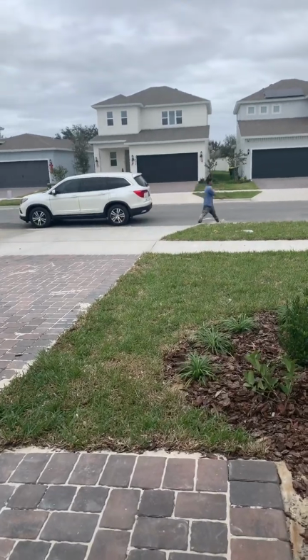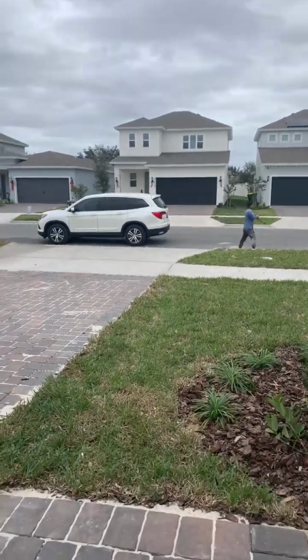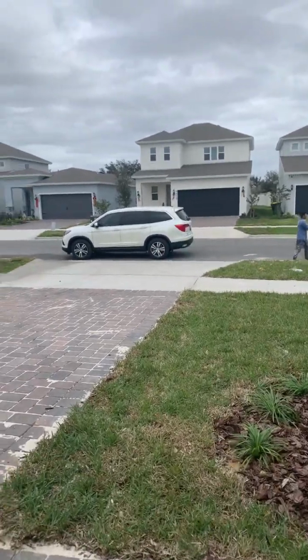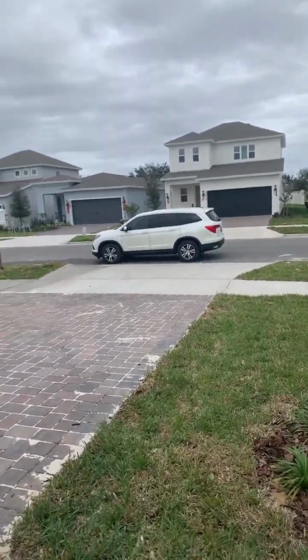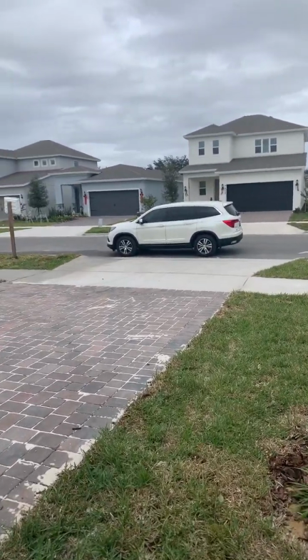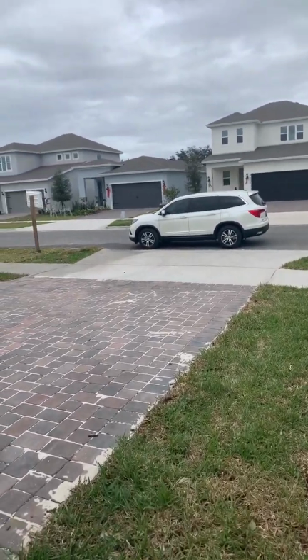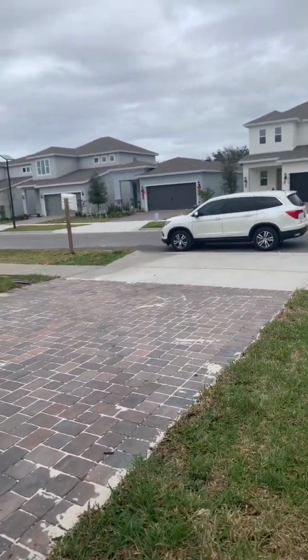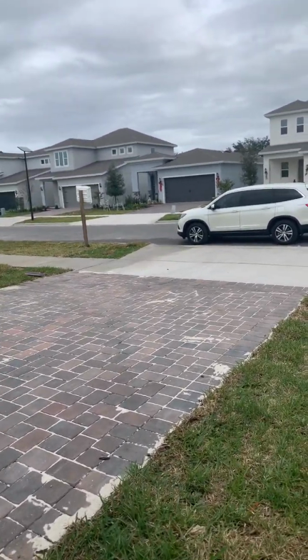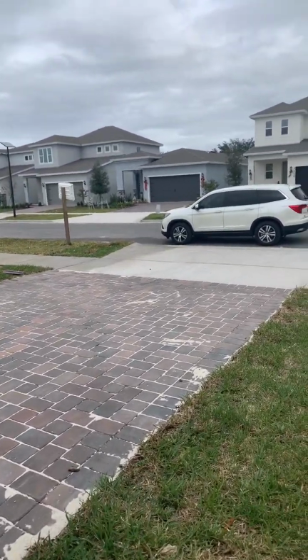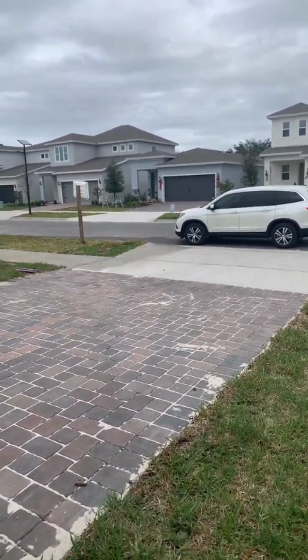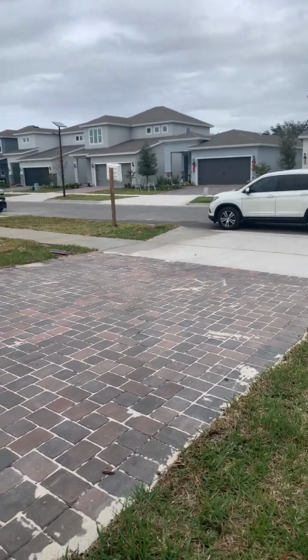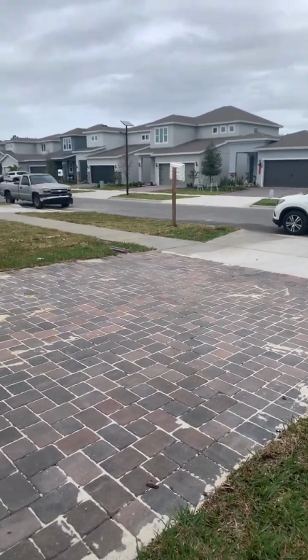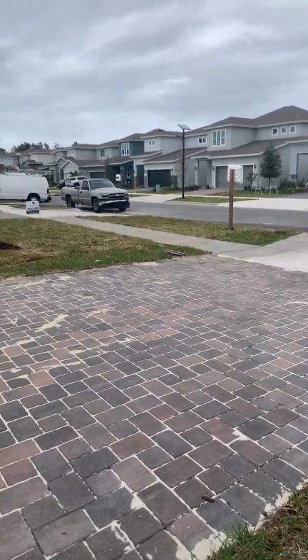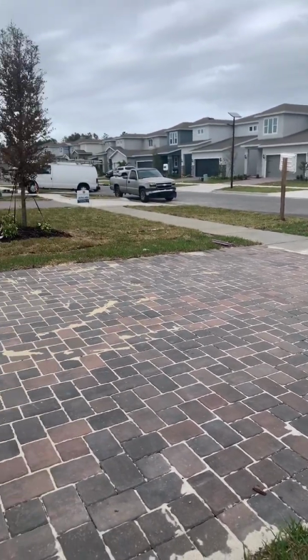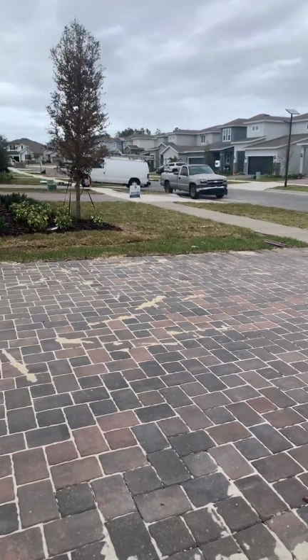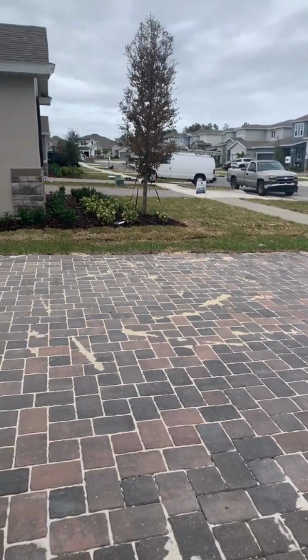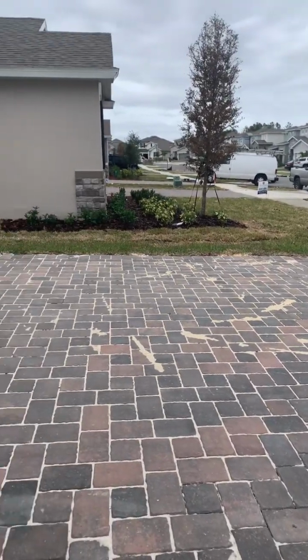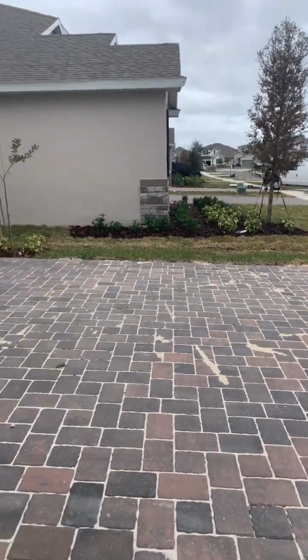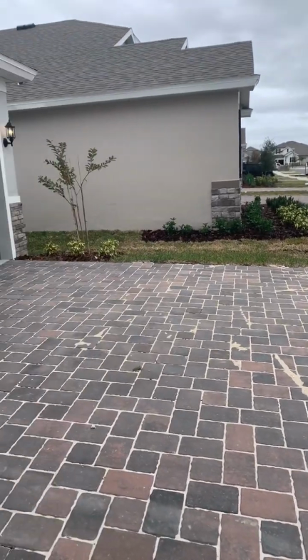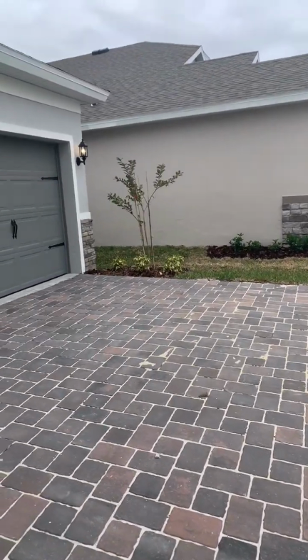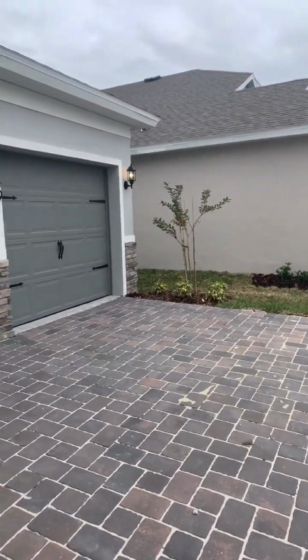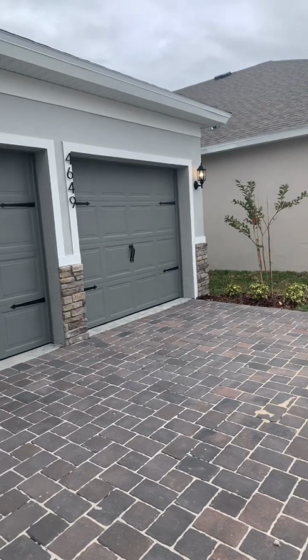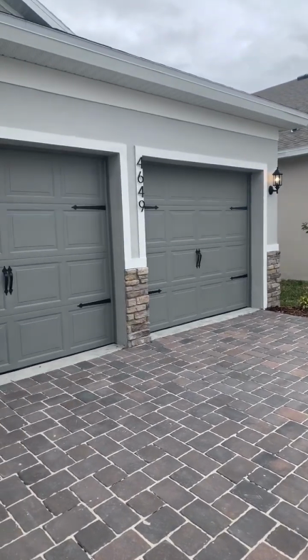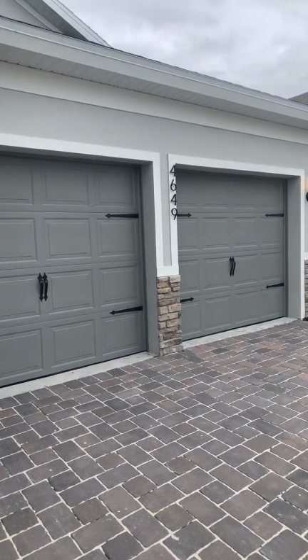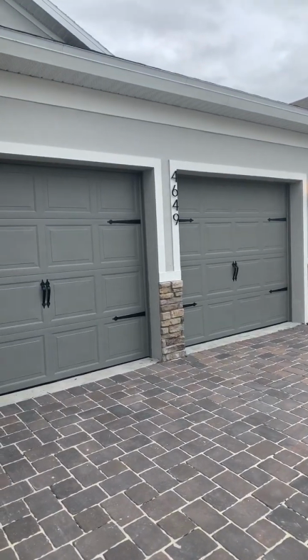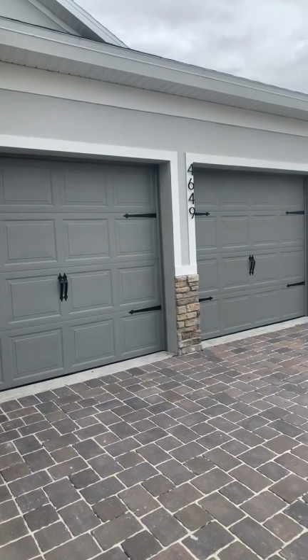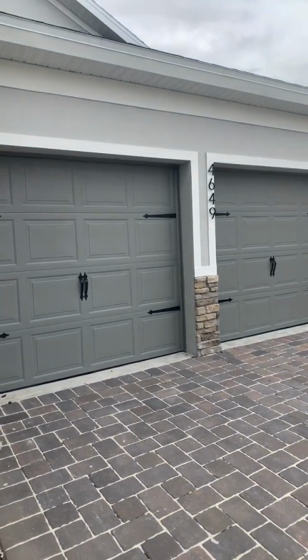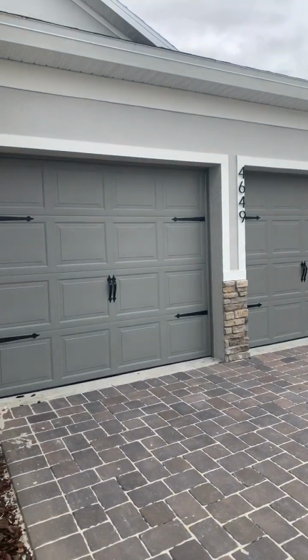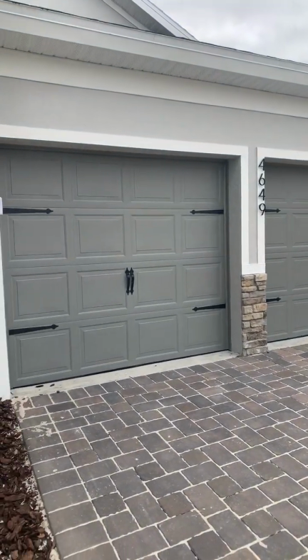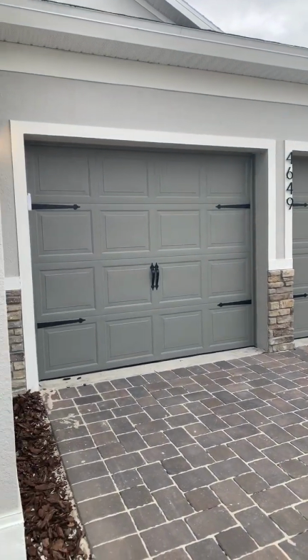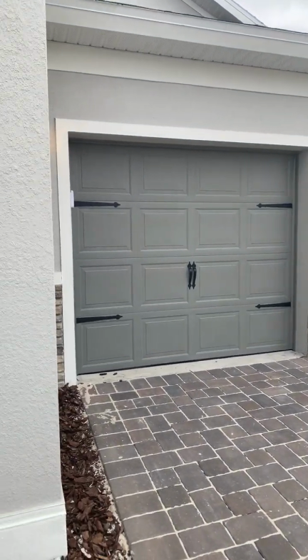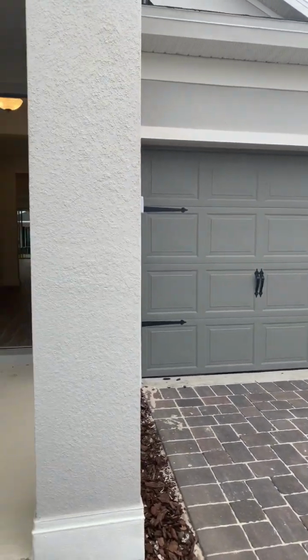This one has a two-car garage, so we are starting here with a paver driveway. And here are your gray garage doors.